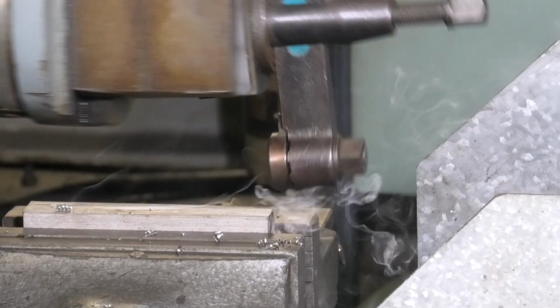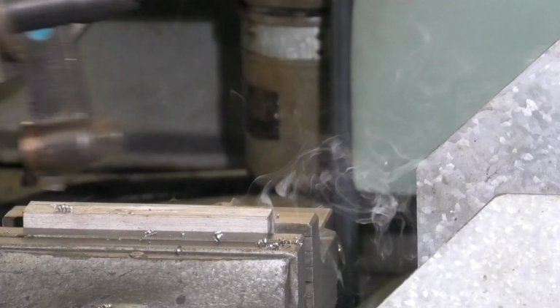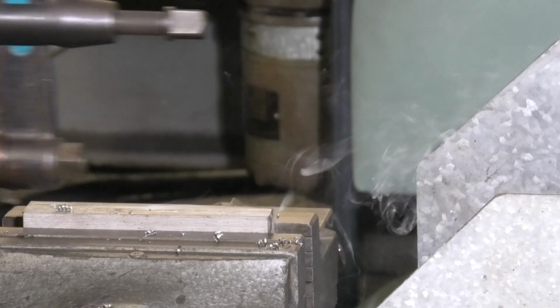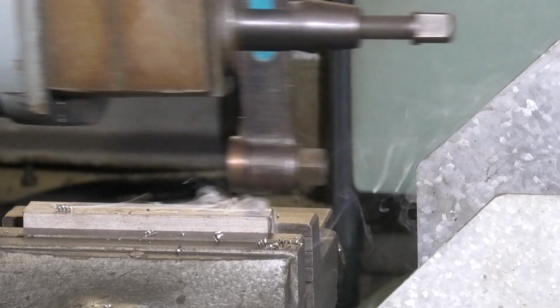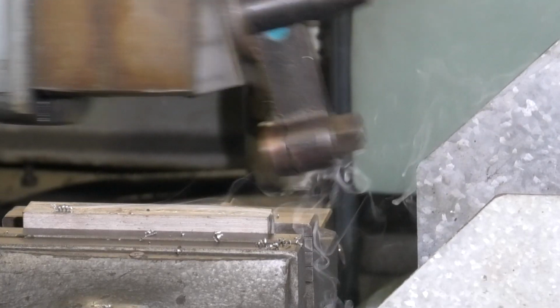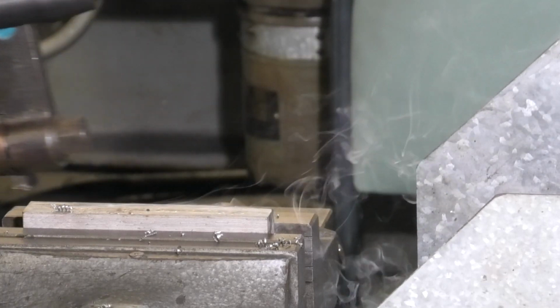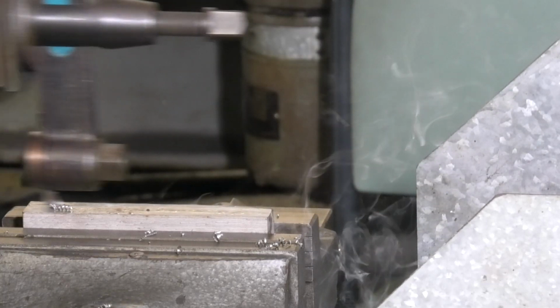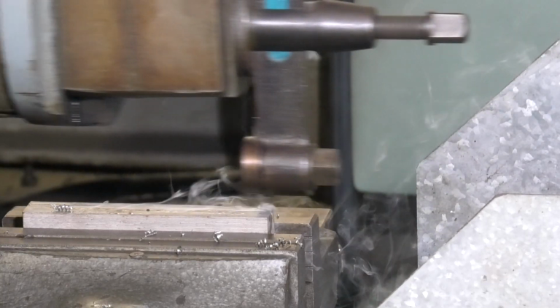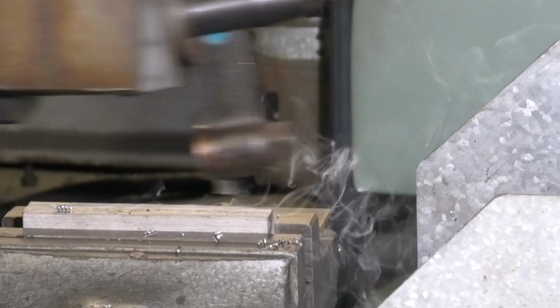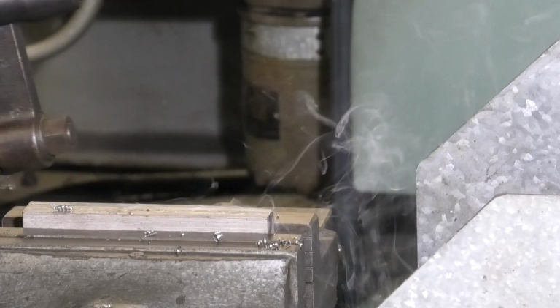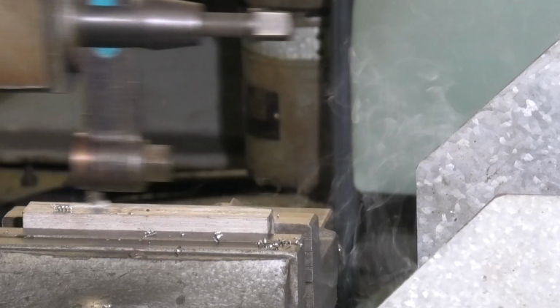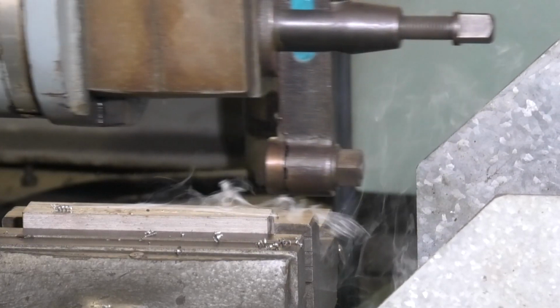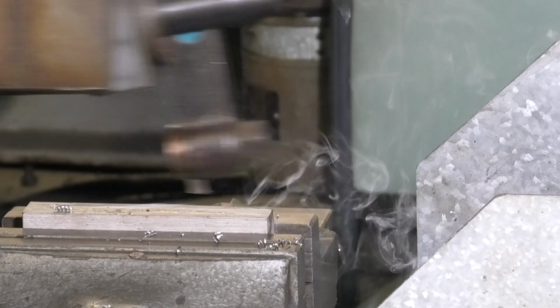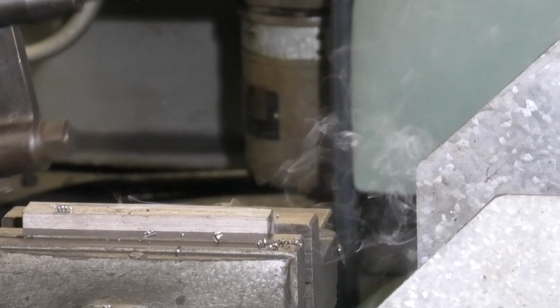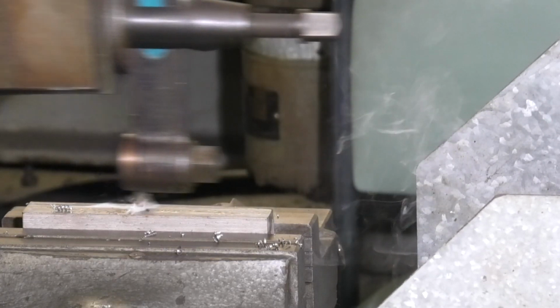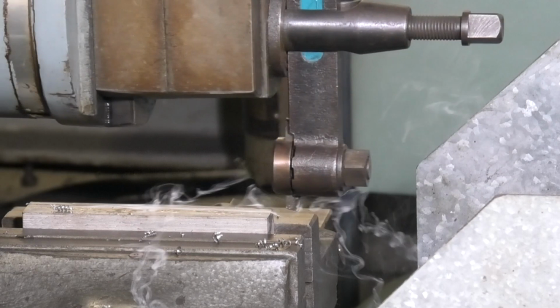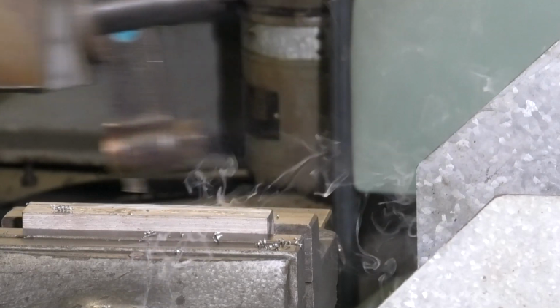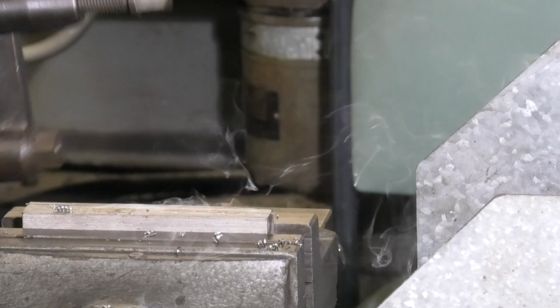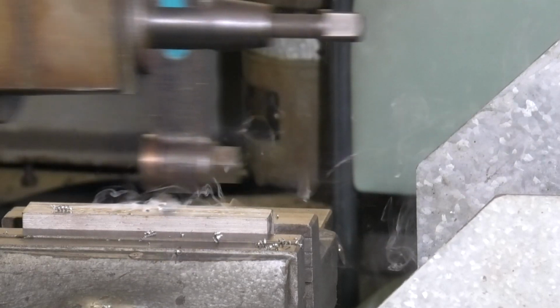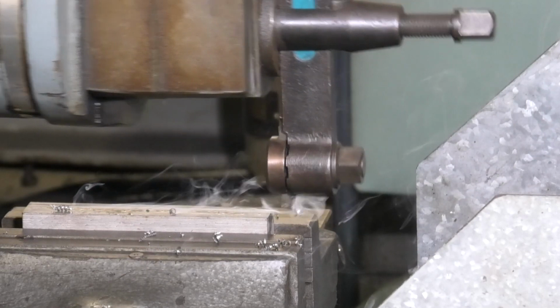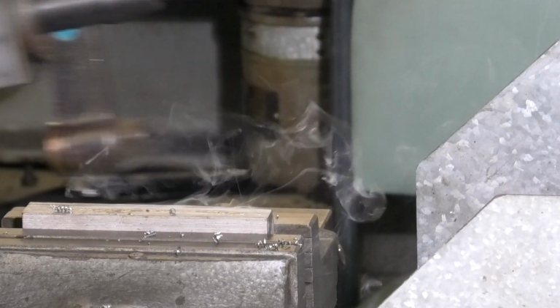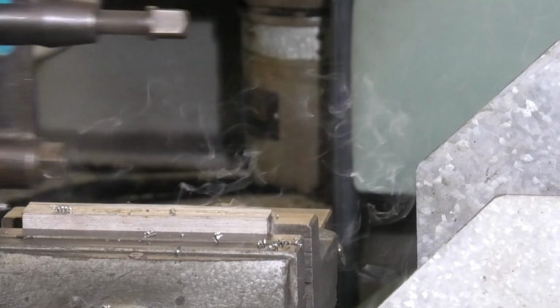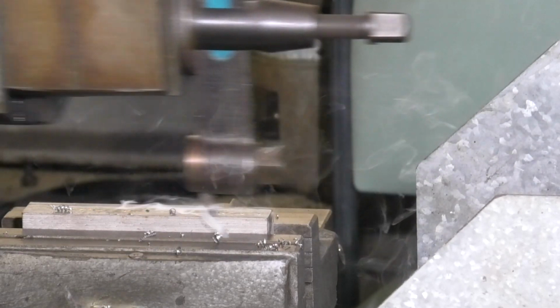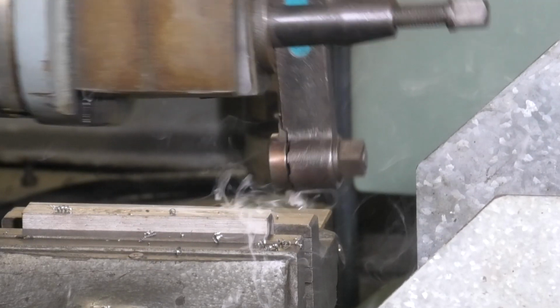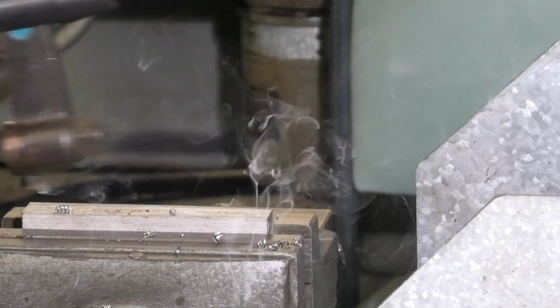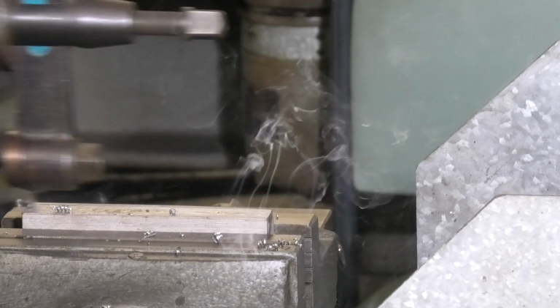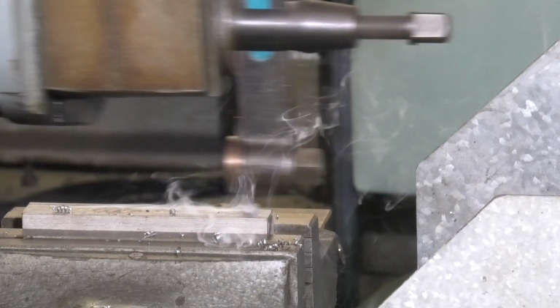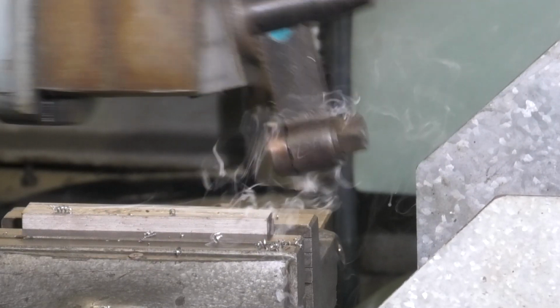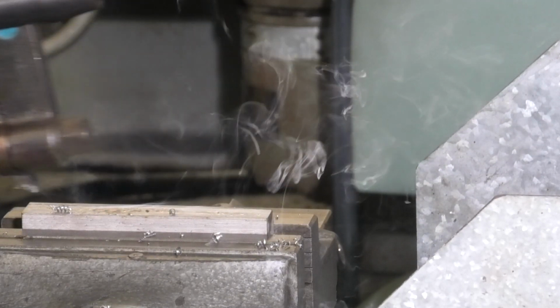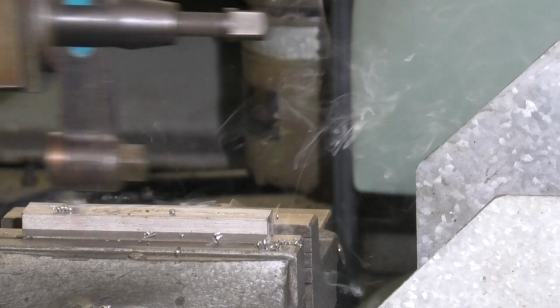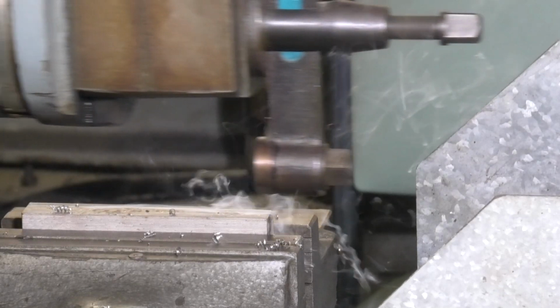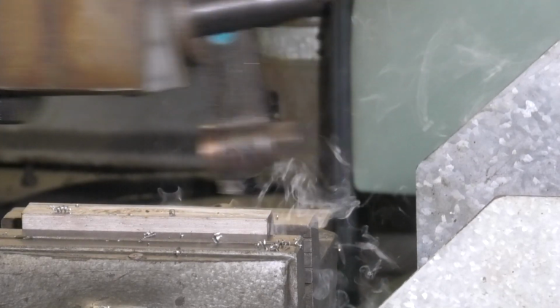That's probably a good job. There's been a lot of bad press about shapers — I don't believe any of it. This machine costs me very little to run and does a lot of good work, especially at squaring up large workpieces.